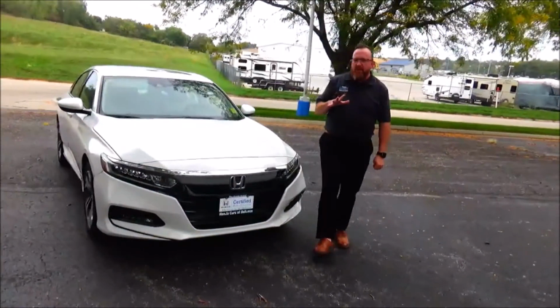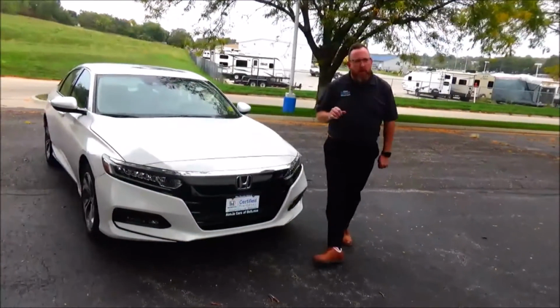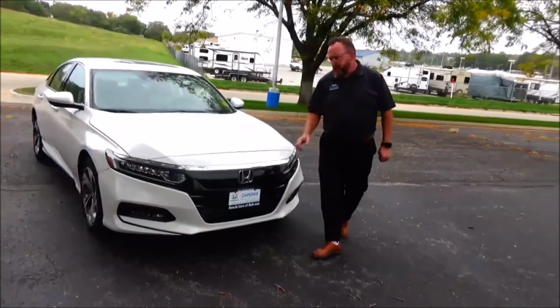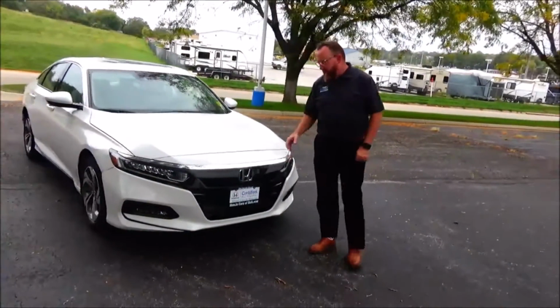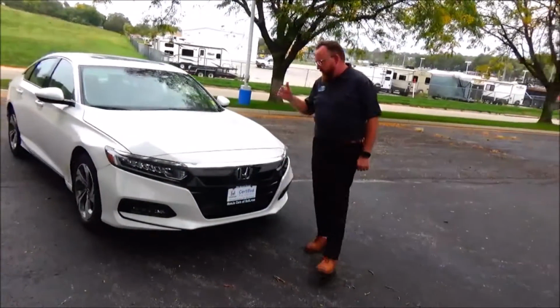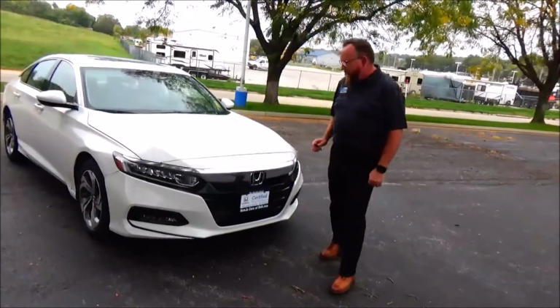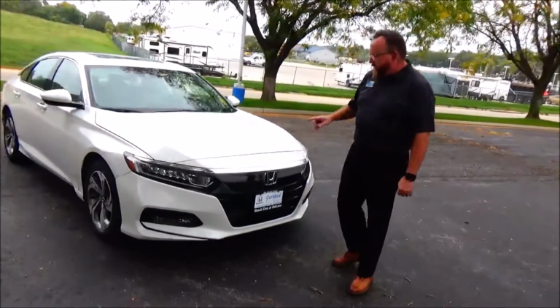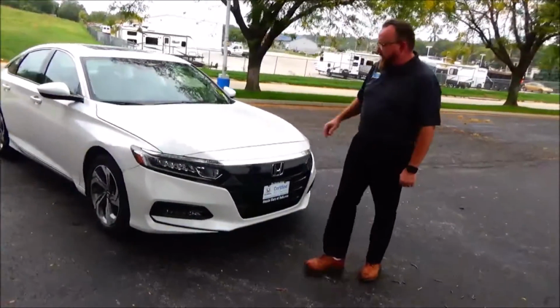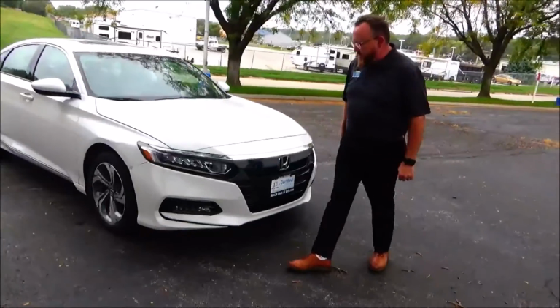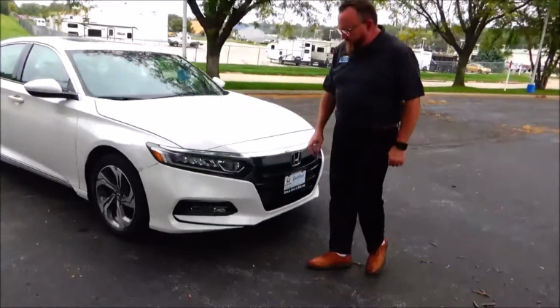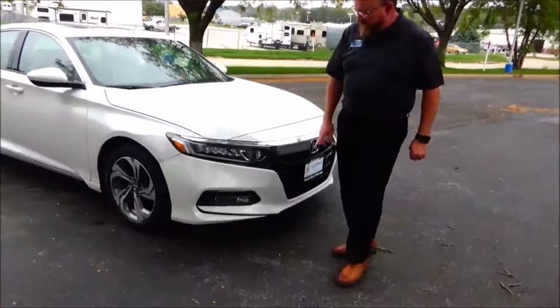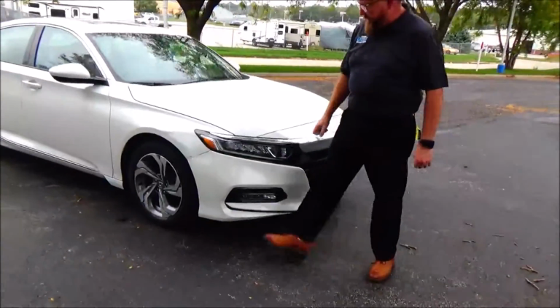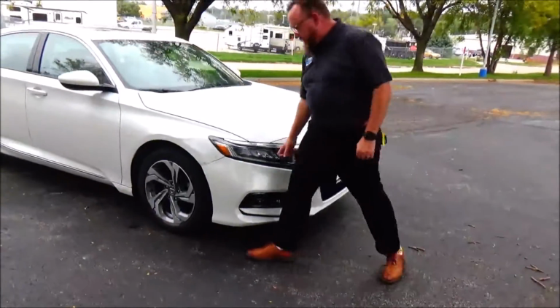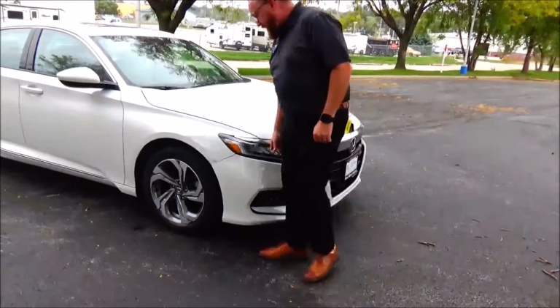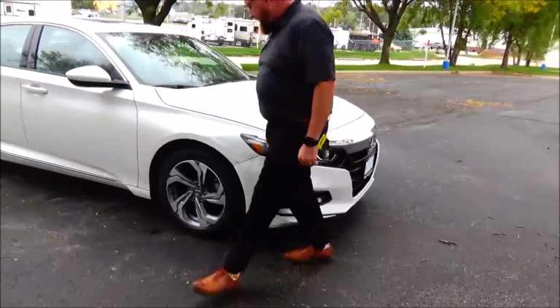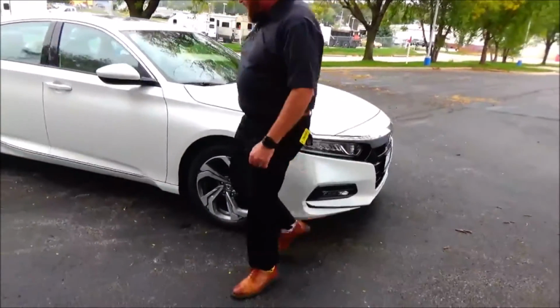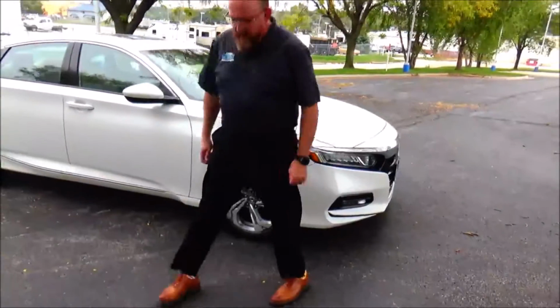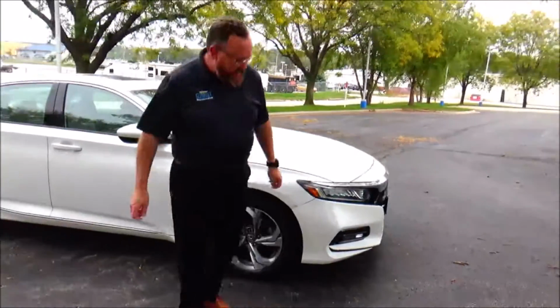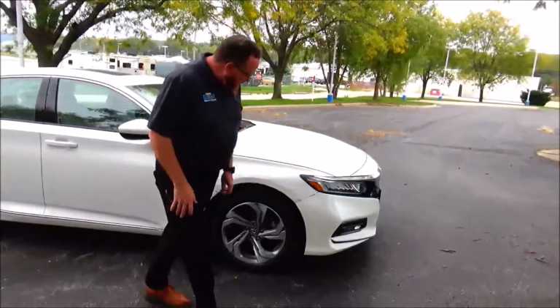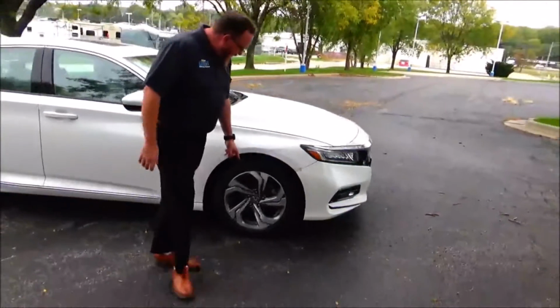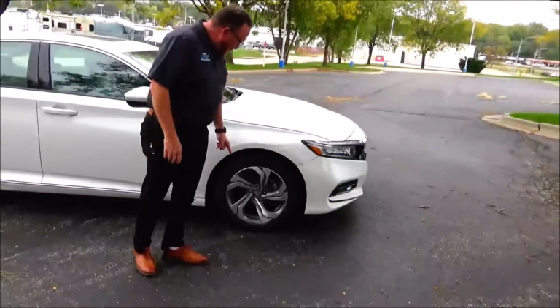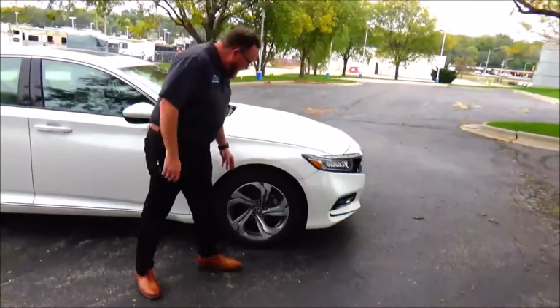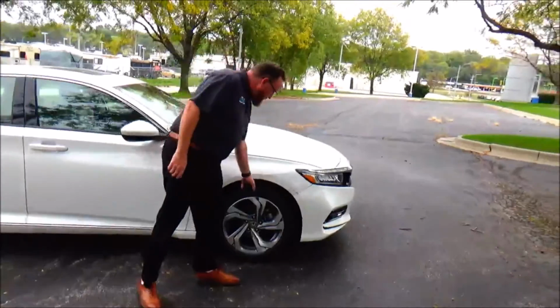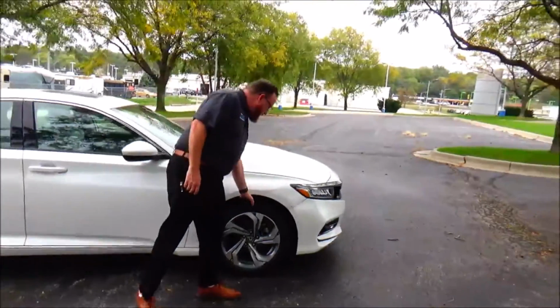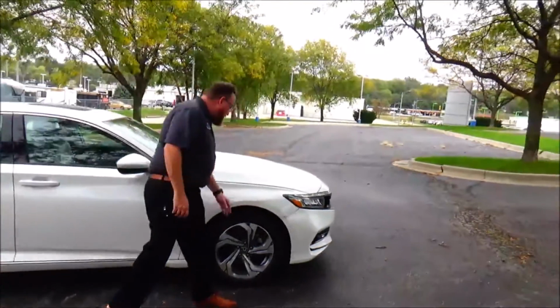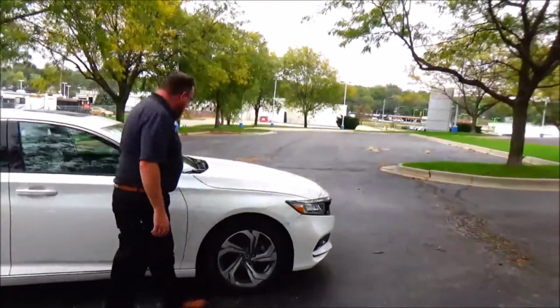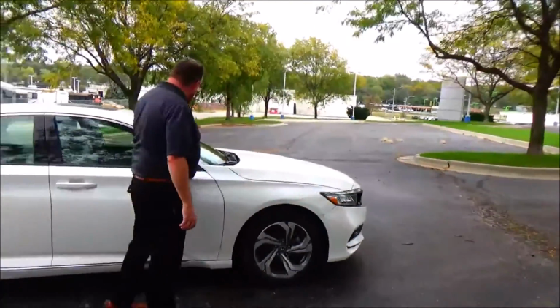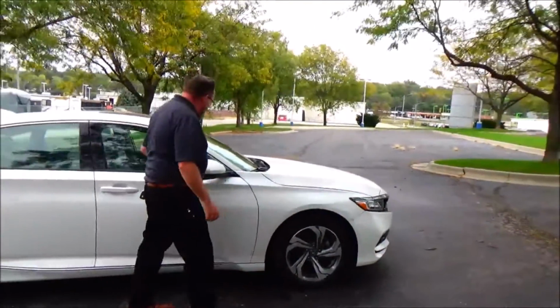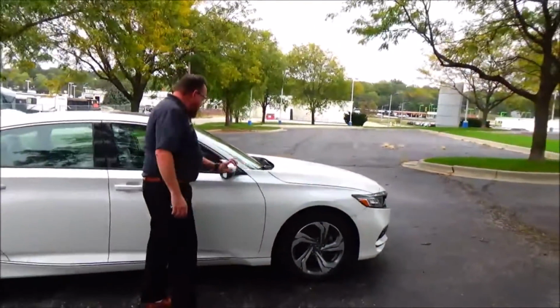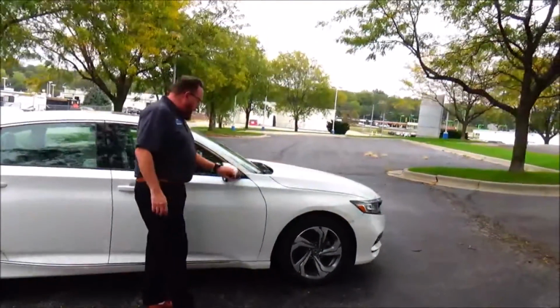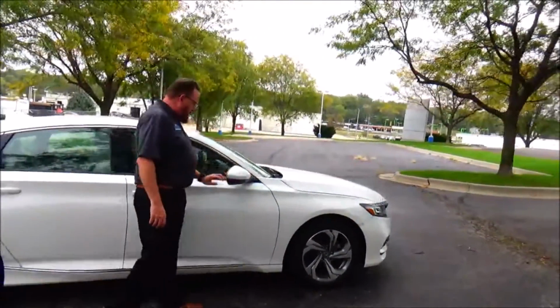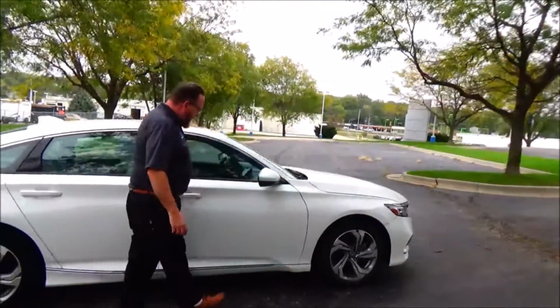5 mile-an-hour bumpers, front and back. Black and chrome accented grille, fog lights, Lexan-covered wraparound headlights, 18-inch alloy wheels, lots of tread on the tires, bank-weight mirrors, and reinforced steel door beams.